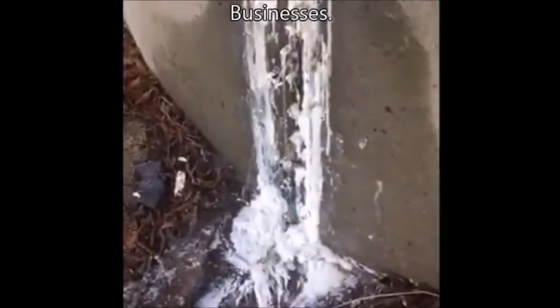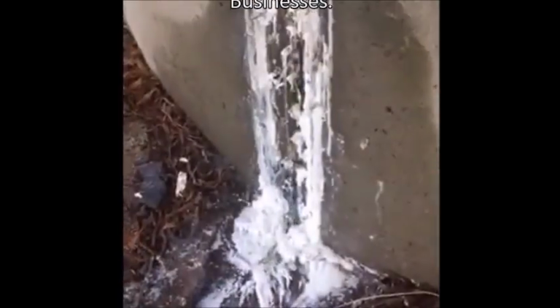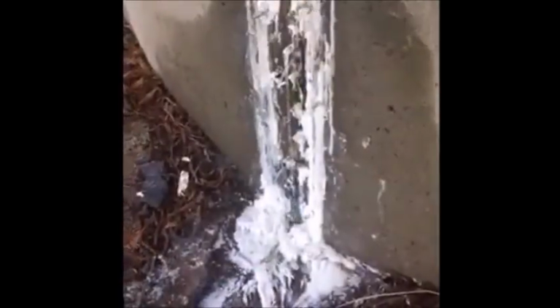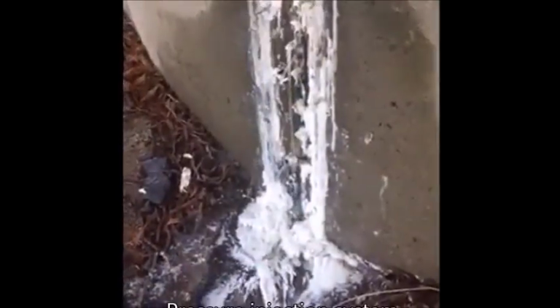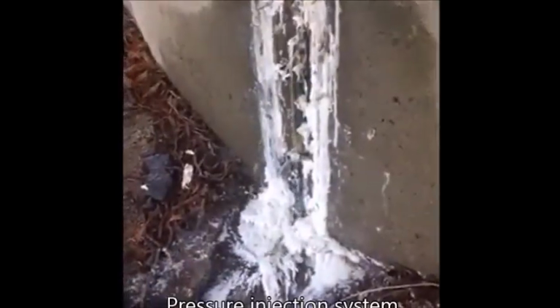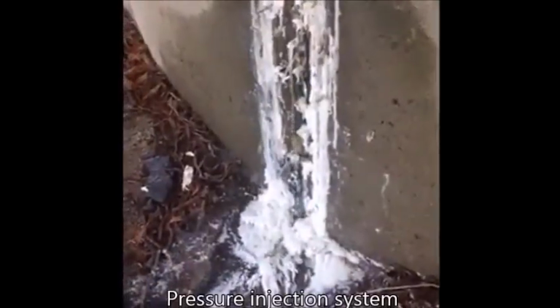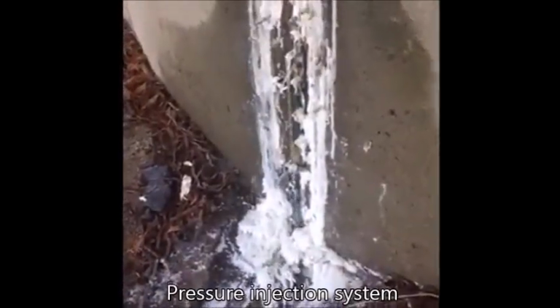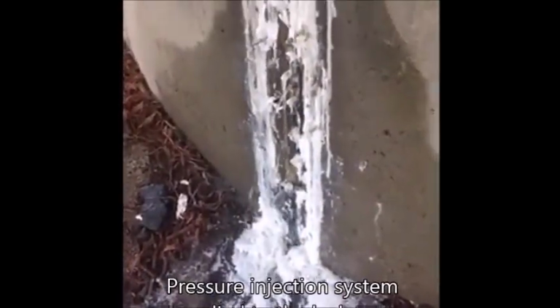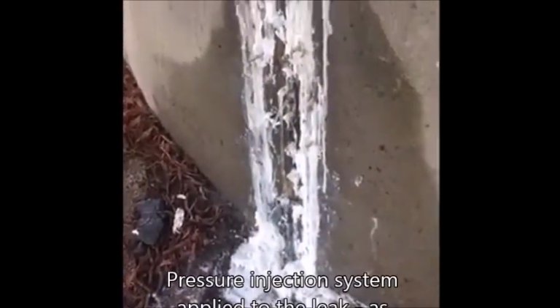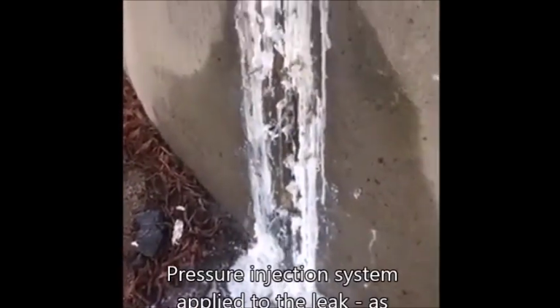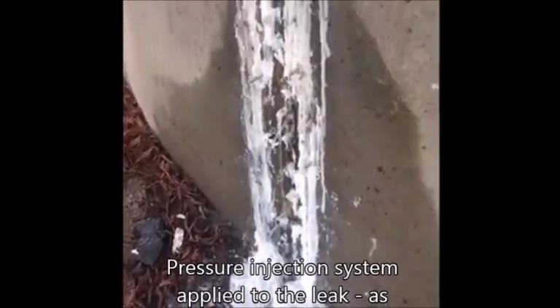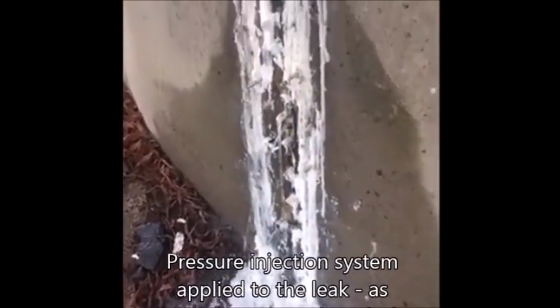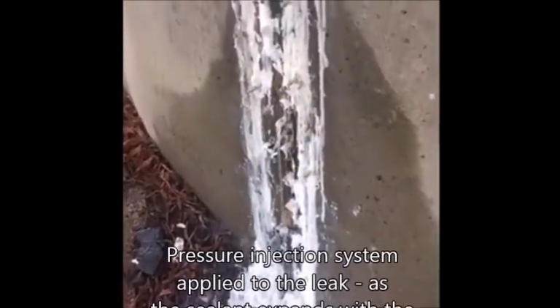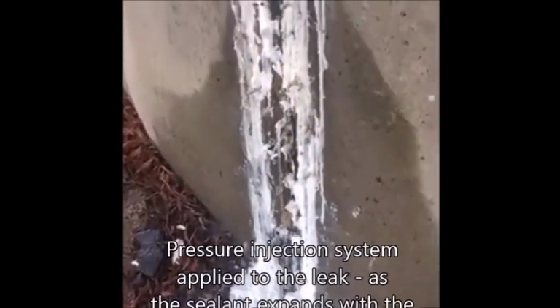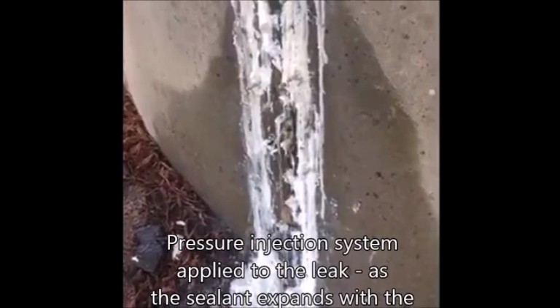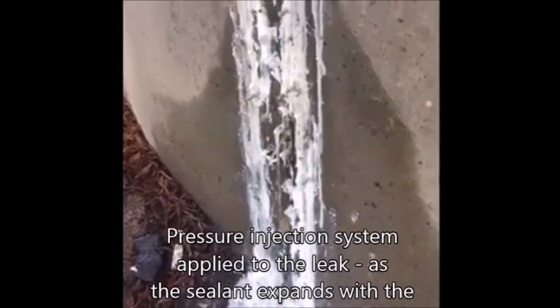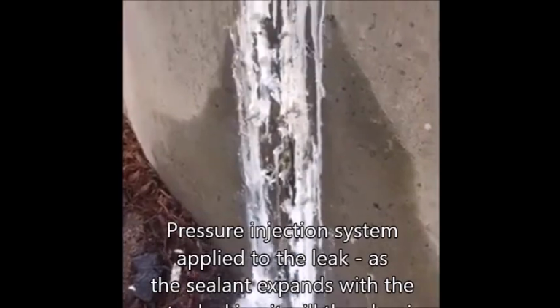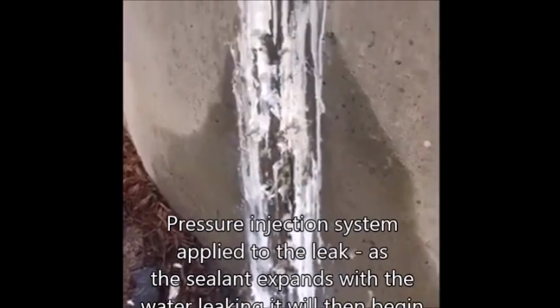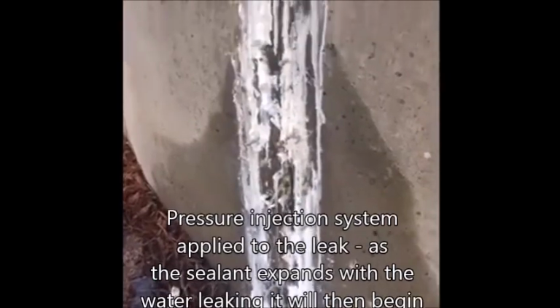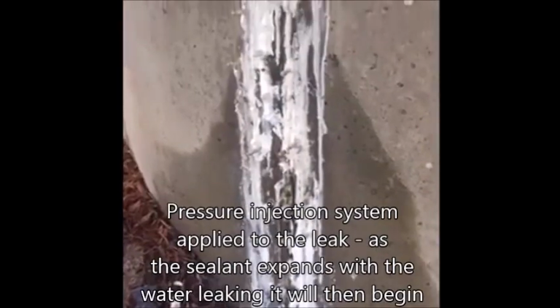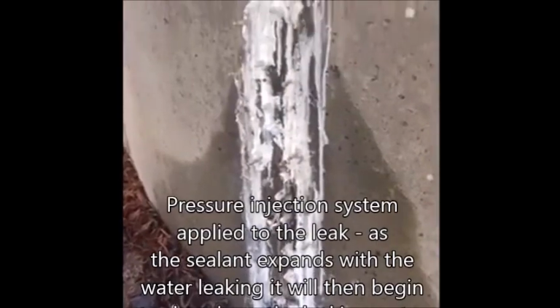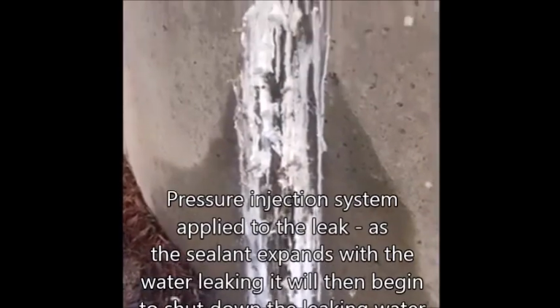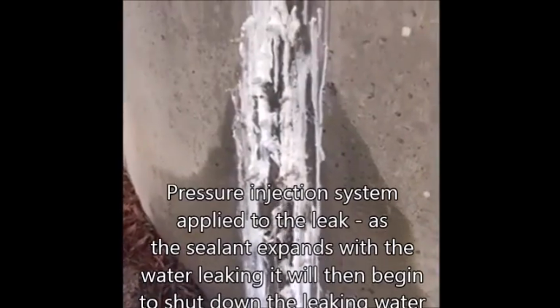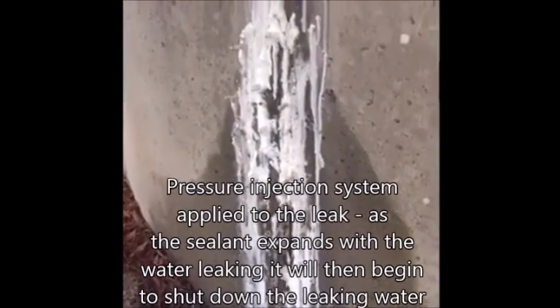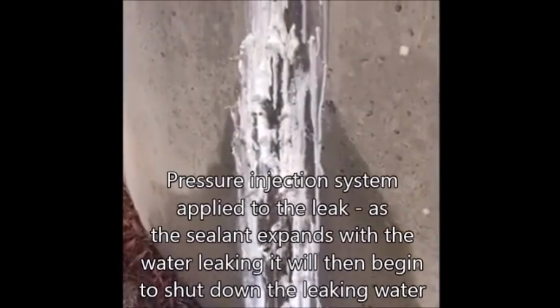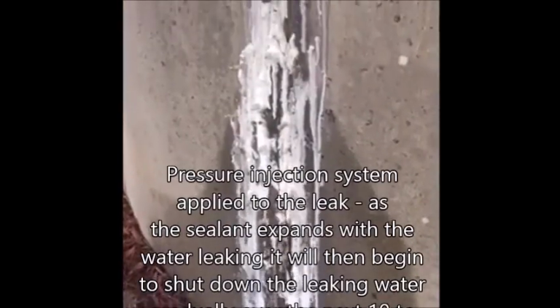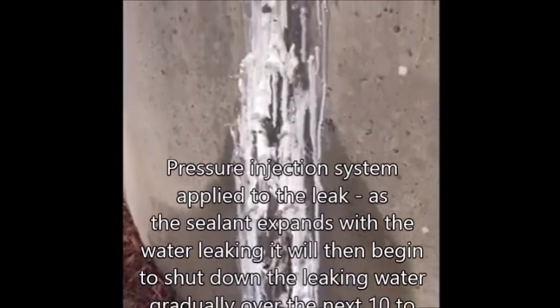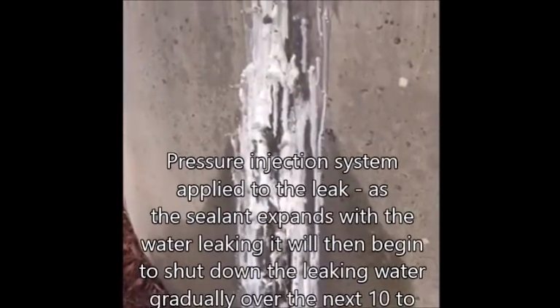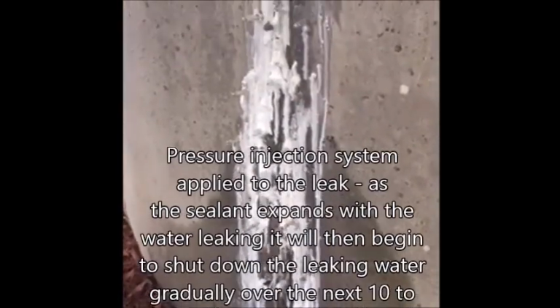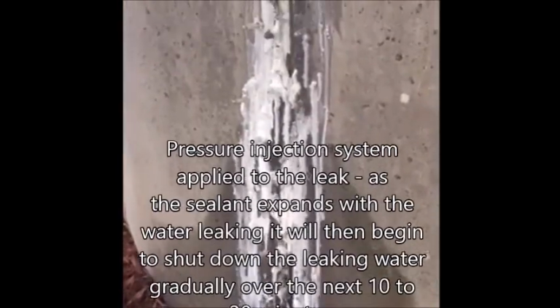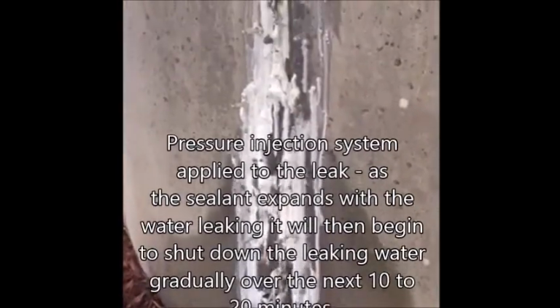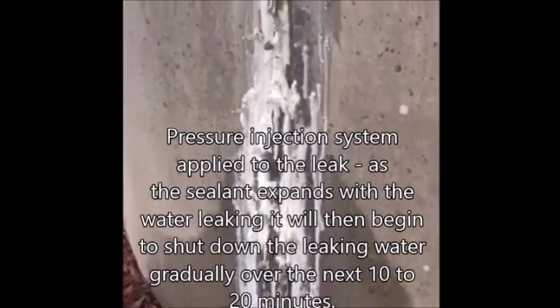This footage here actually shows as the expansion occurs, the water has slowly been cut down in the leakage dimension.